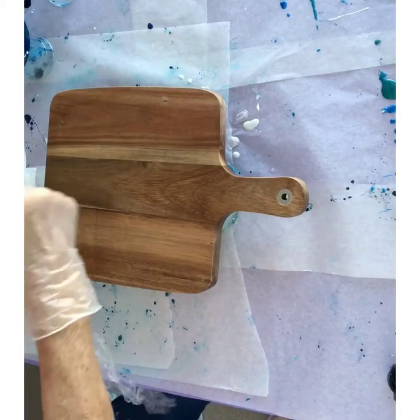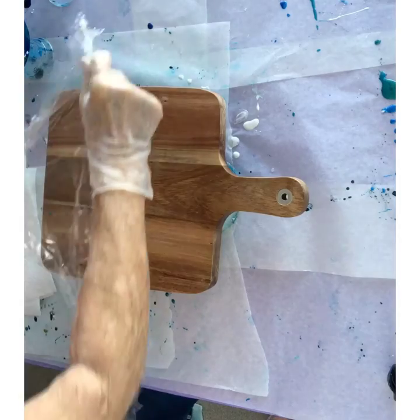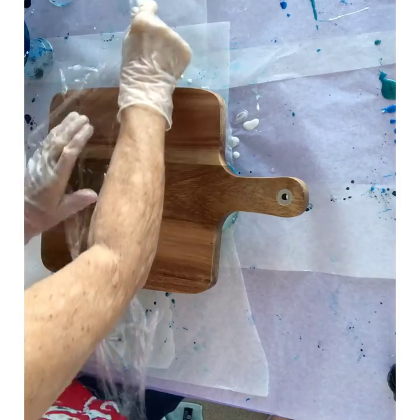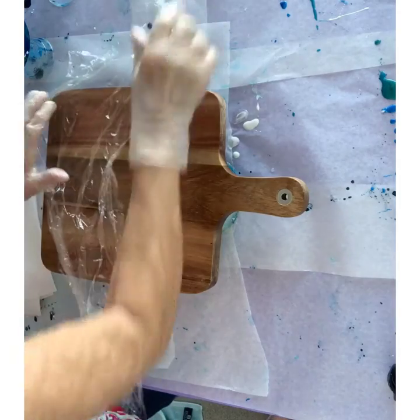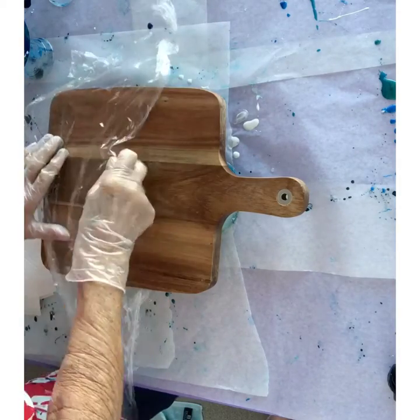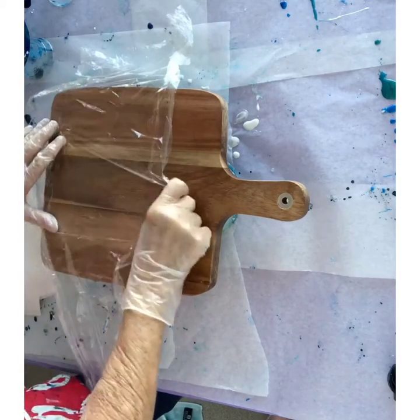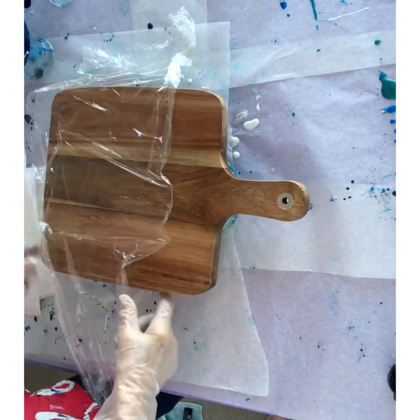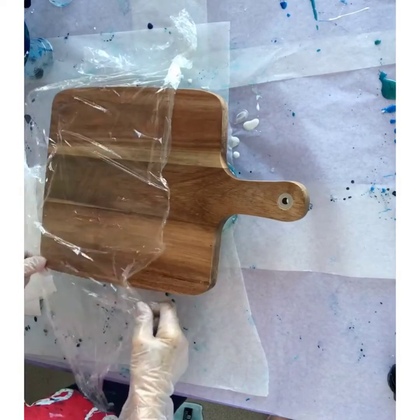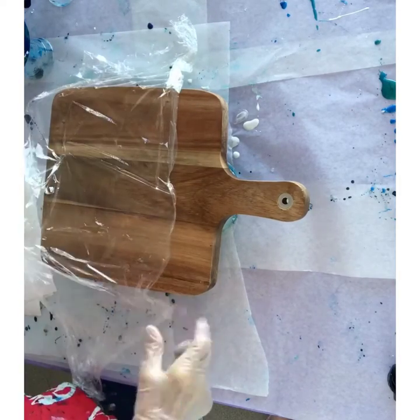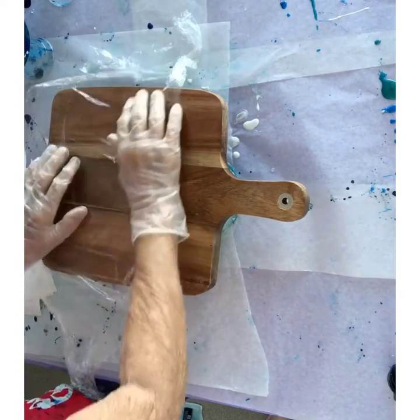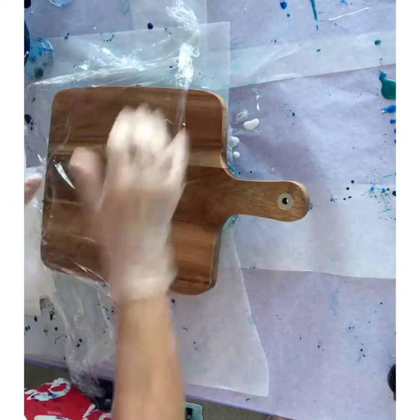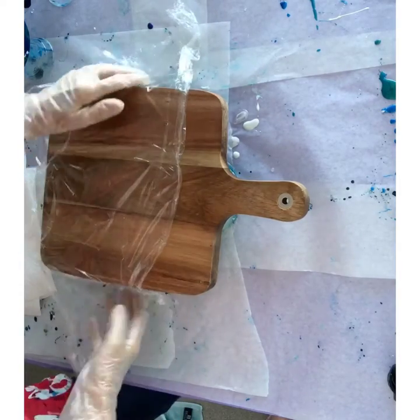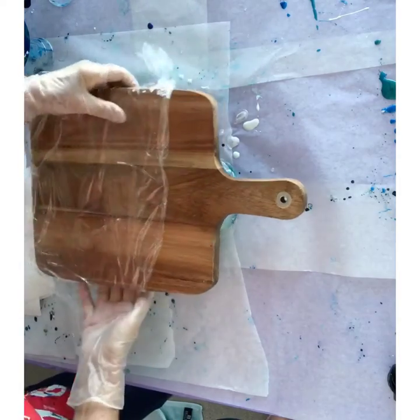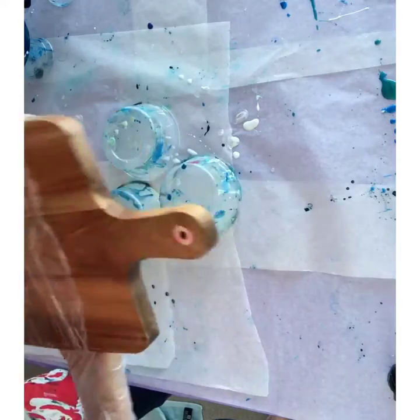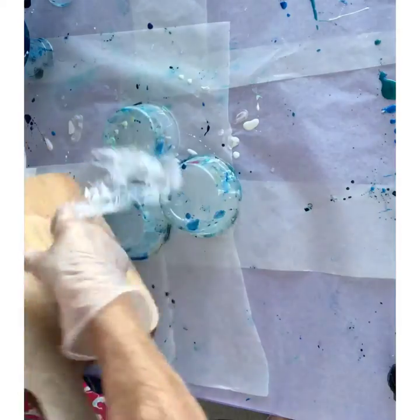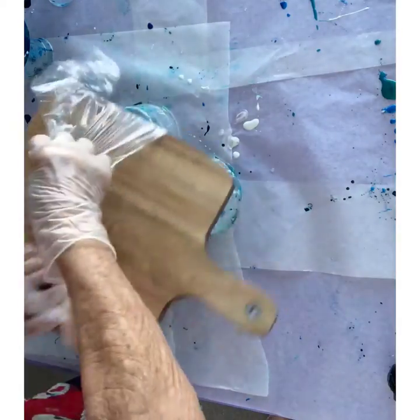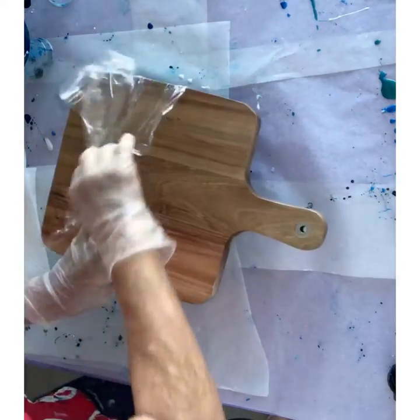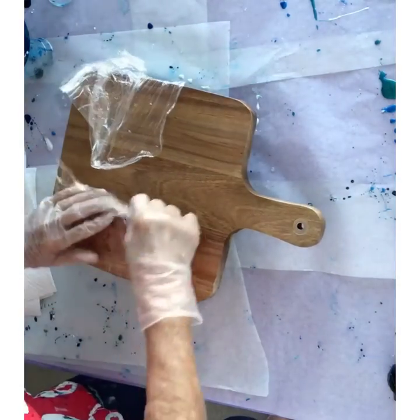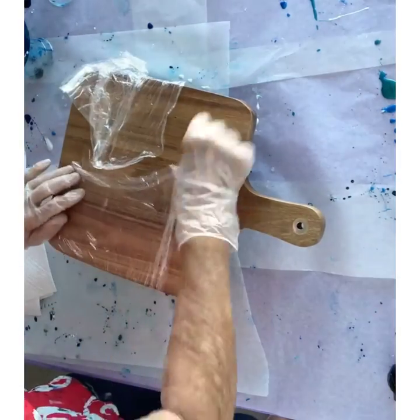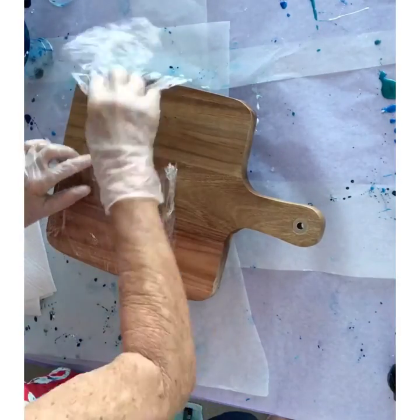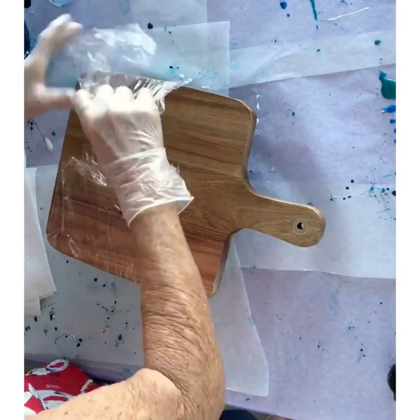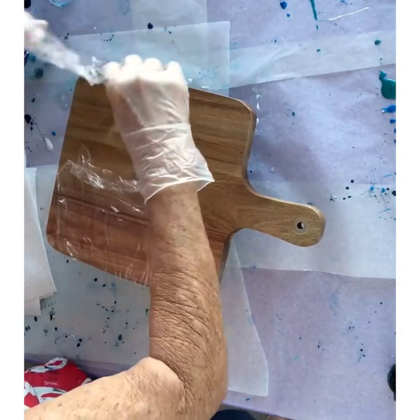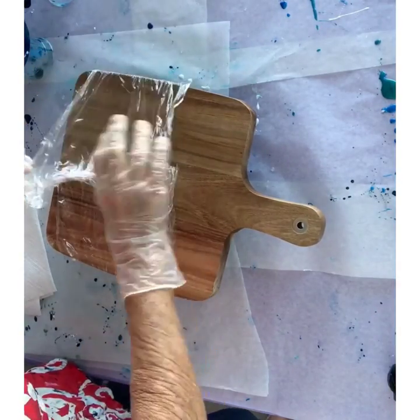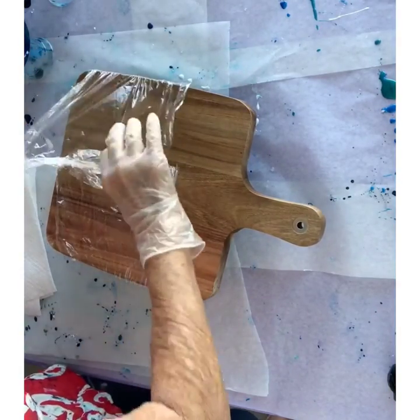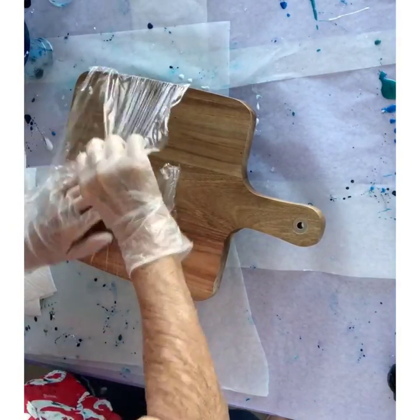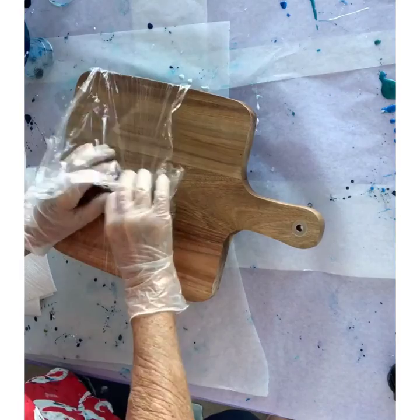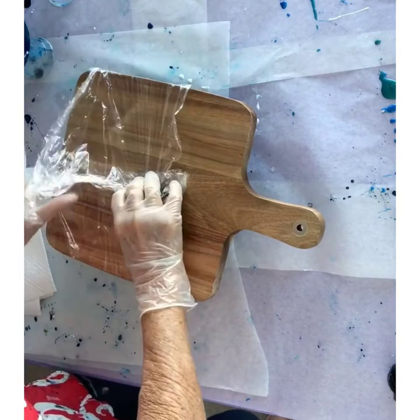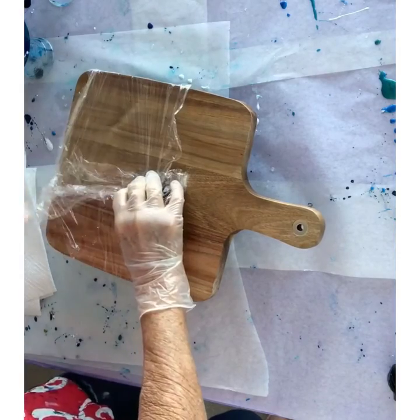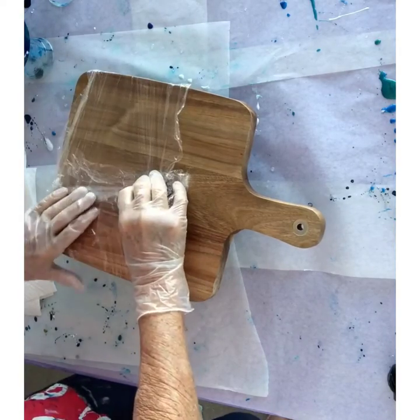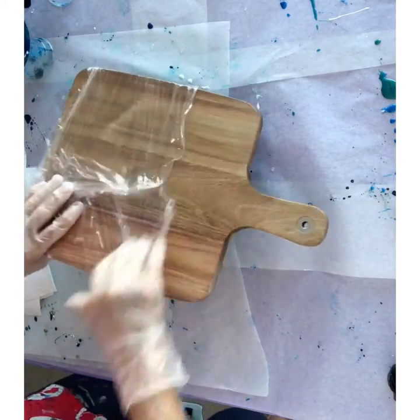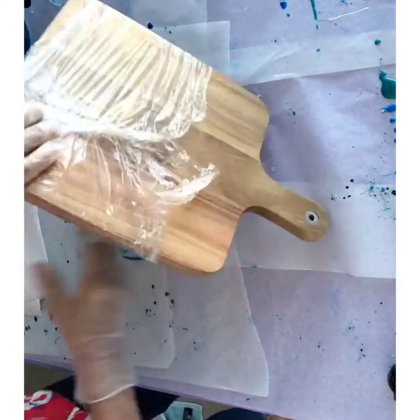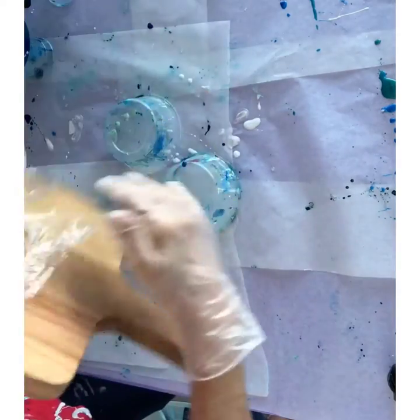I like to cover the area of my cheeseboard that I'm not going to resin with cling wrap. It just helps keep it clean — resin is a very messy job and it saves cleaning up later.